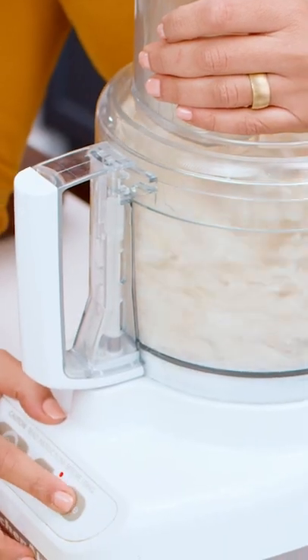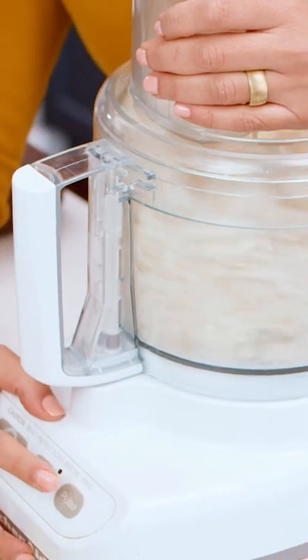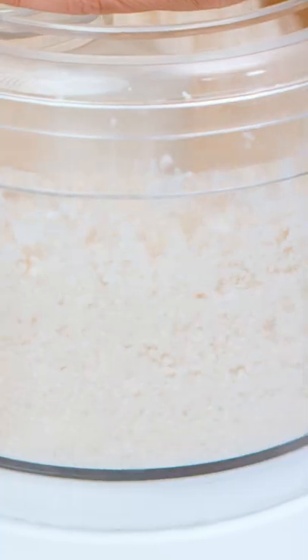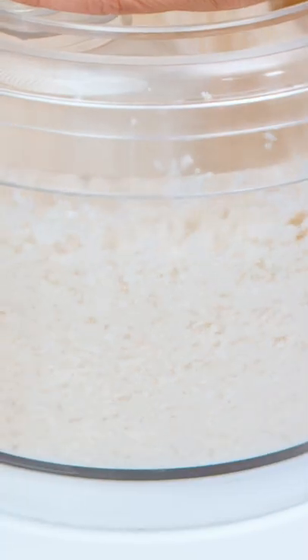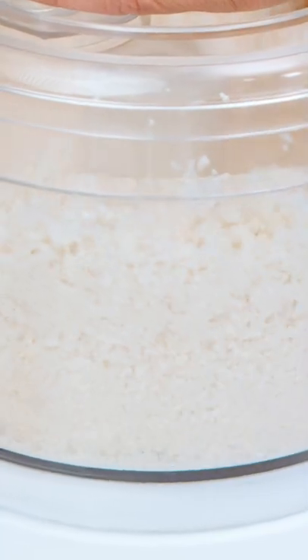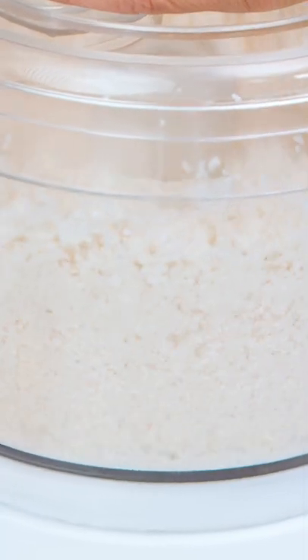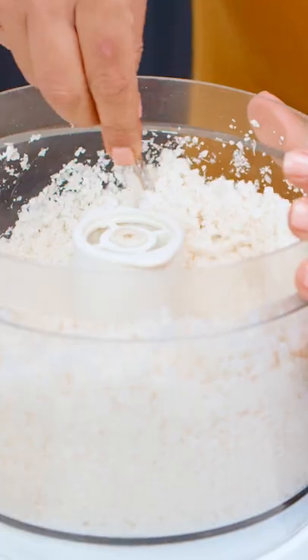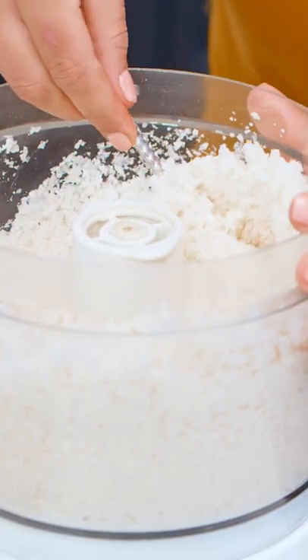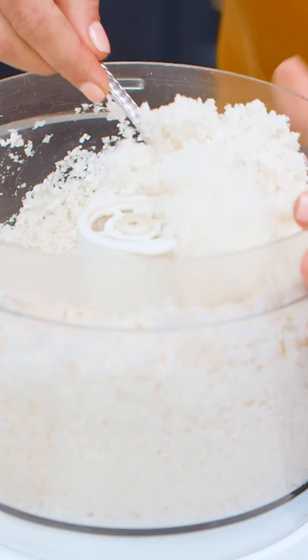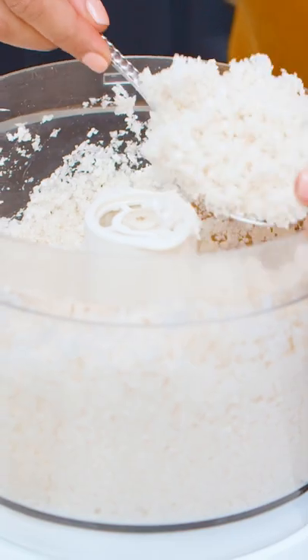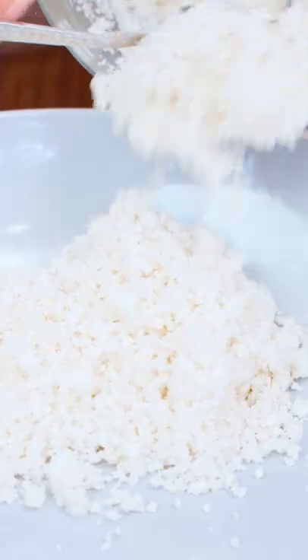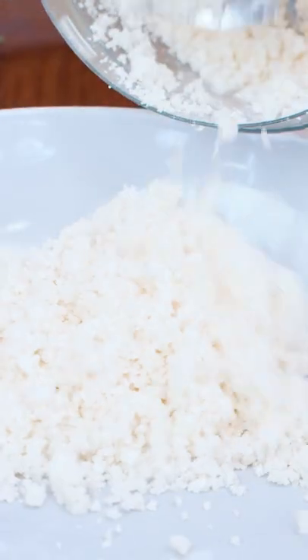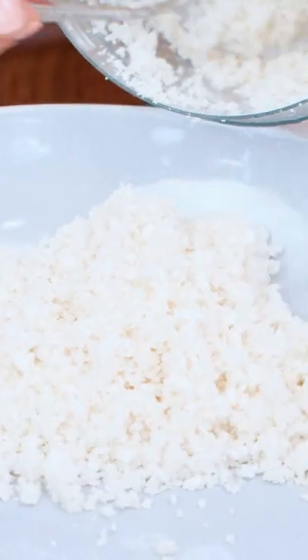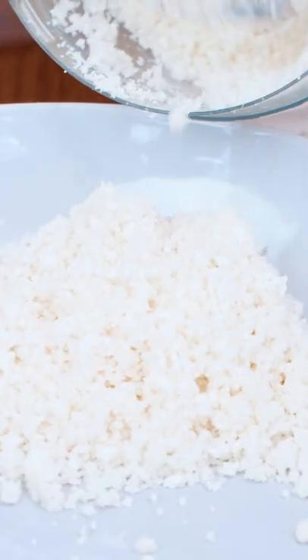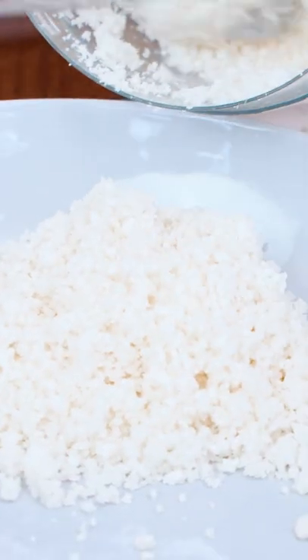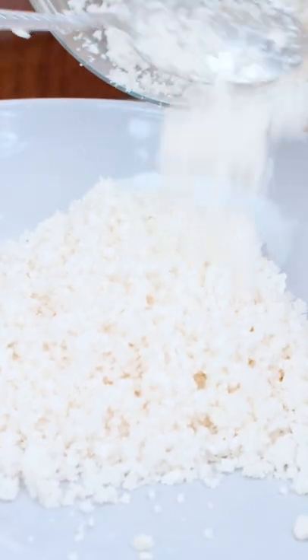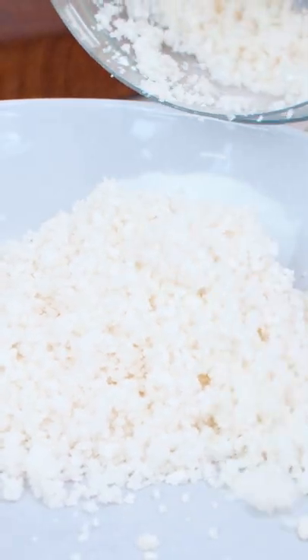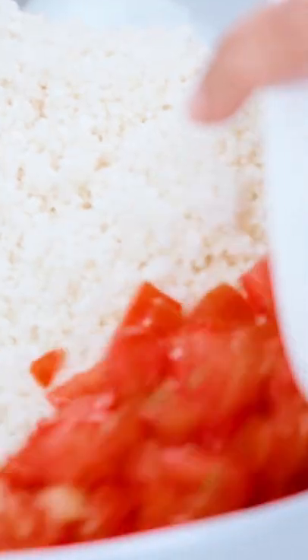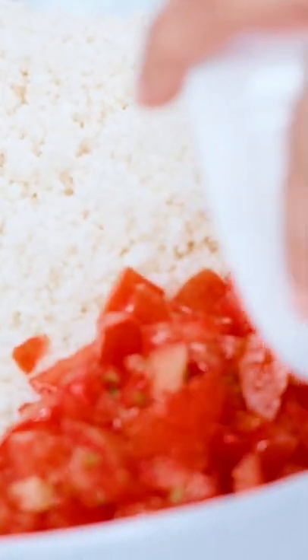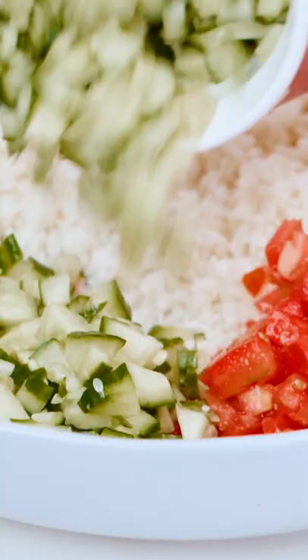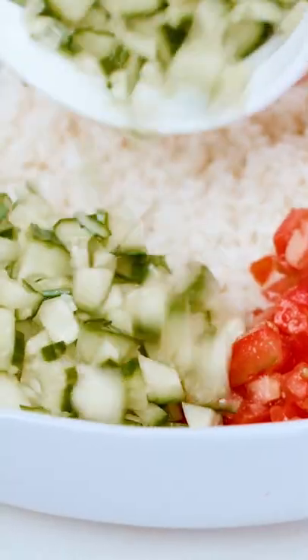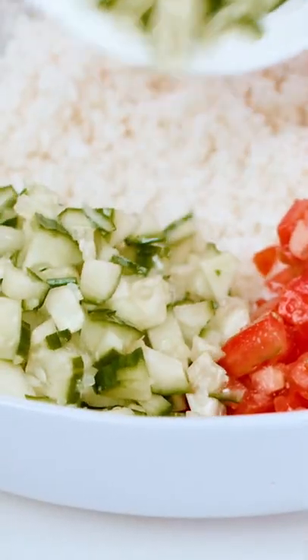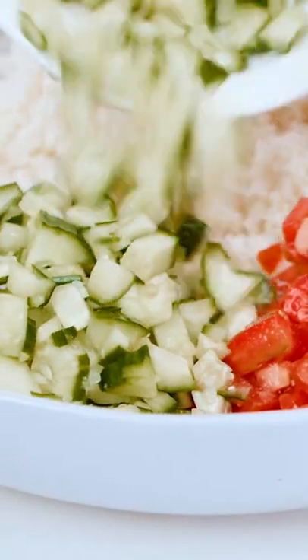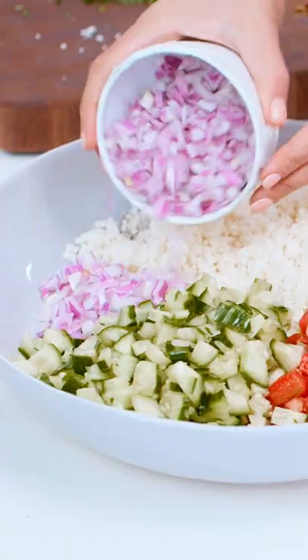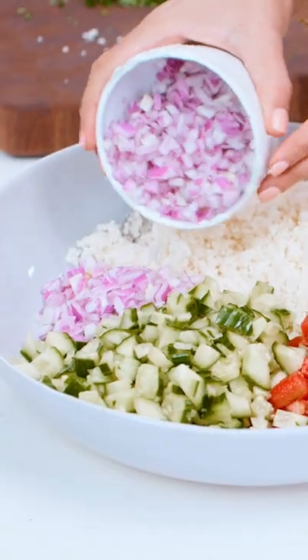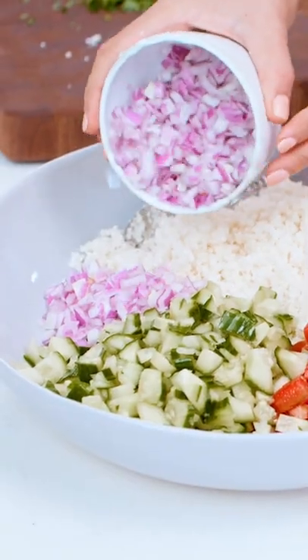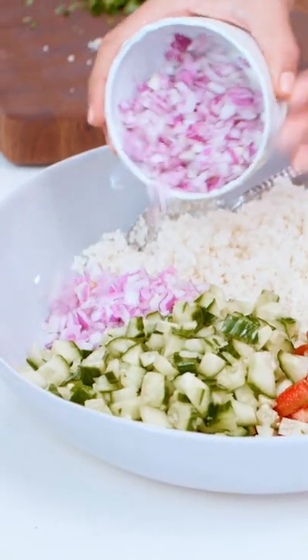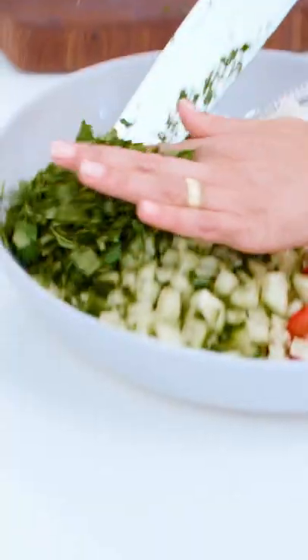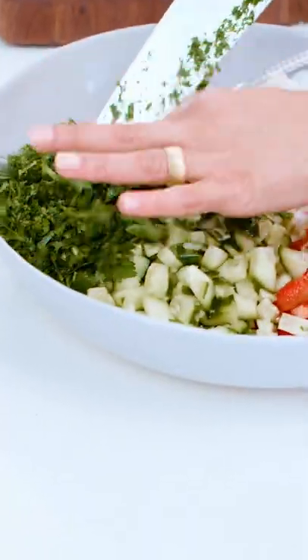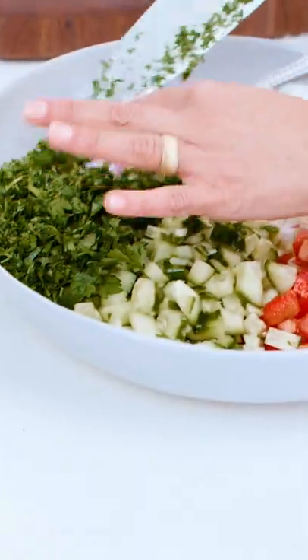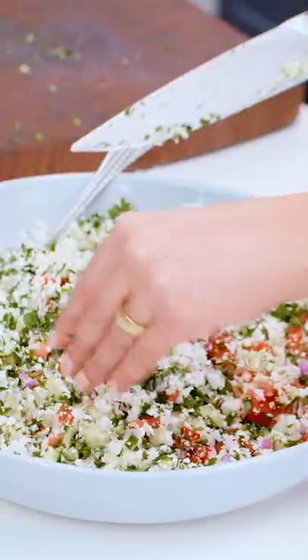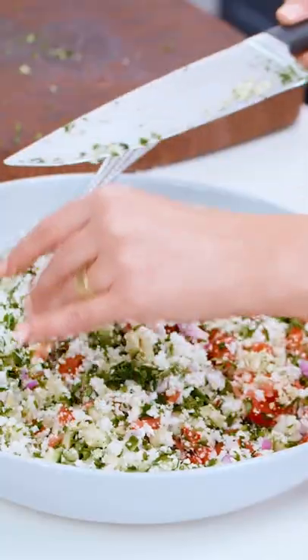From here, really everything will go into my big bowl. Cauliflower, tomatoes, cucumbers, and red onions. Parsley, garlic cloves, salt and pepper.